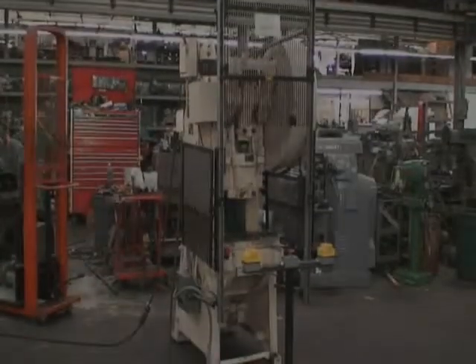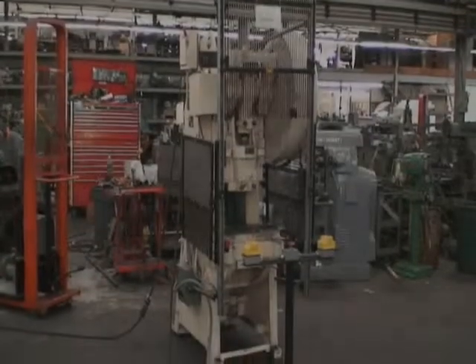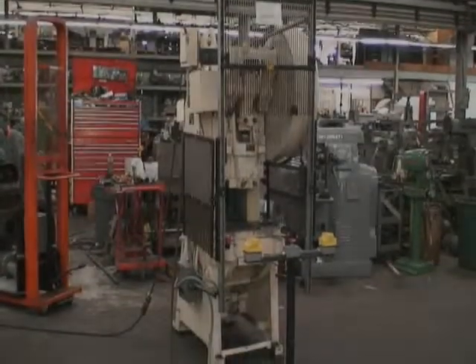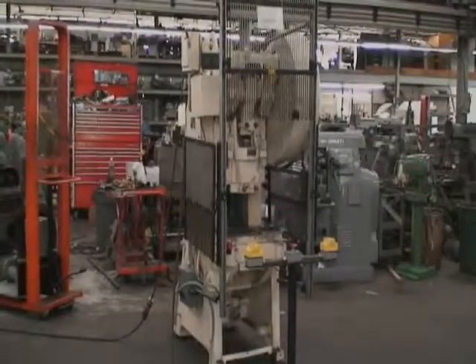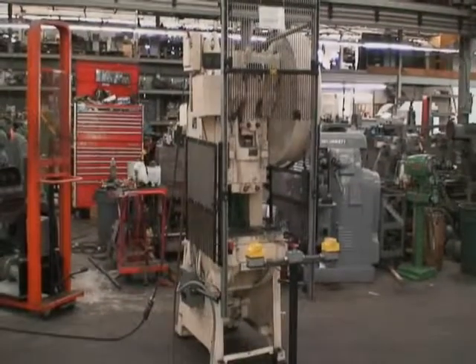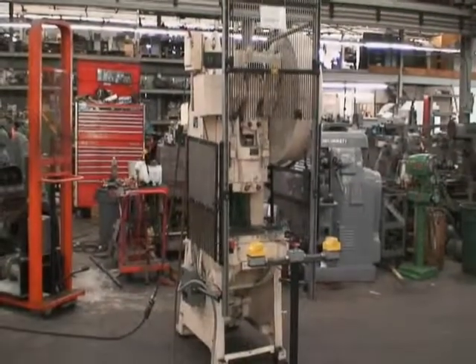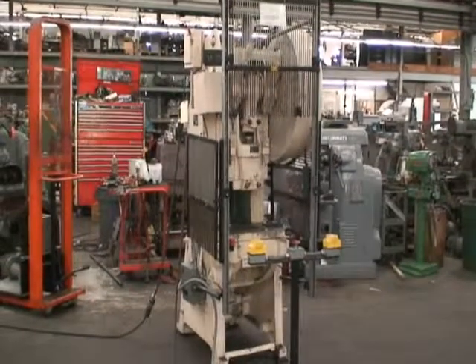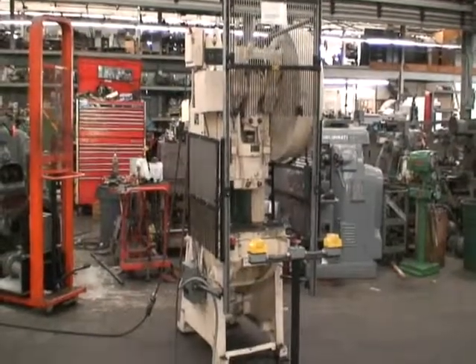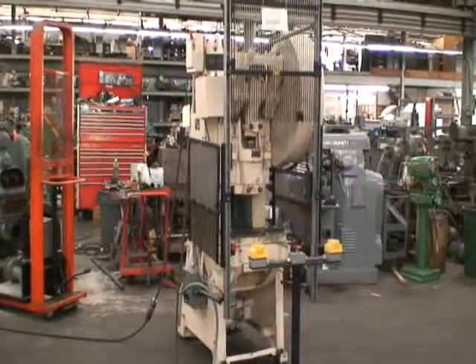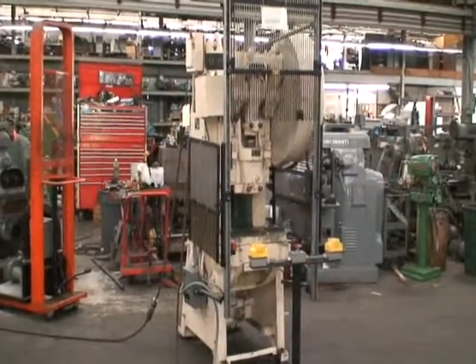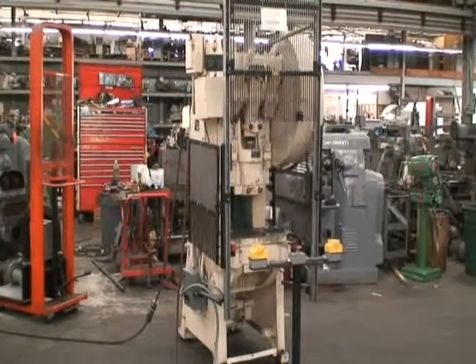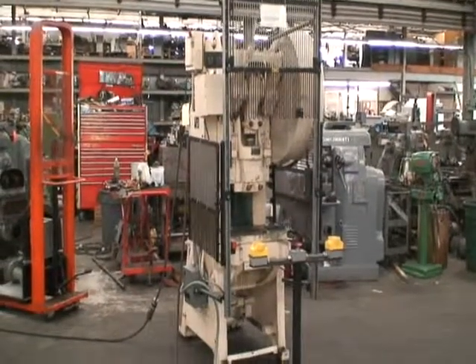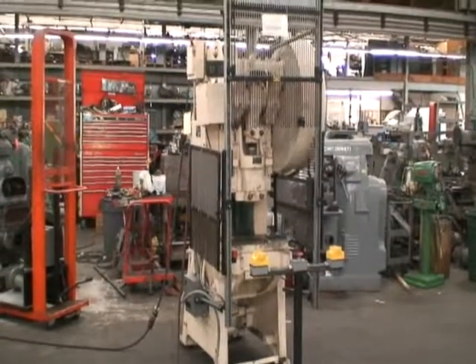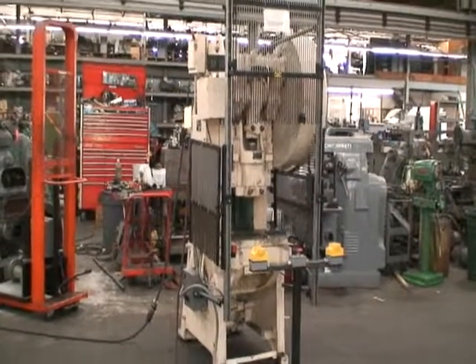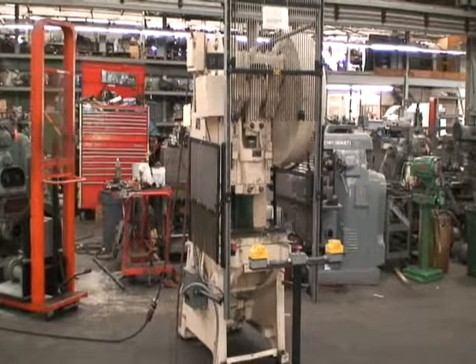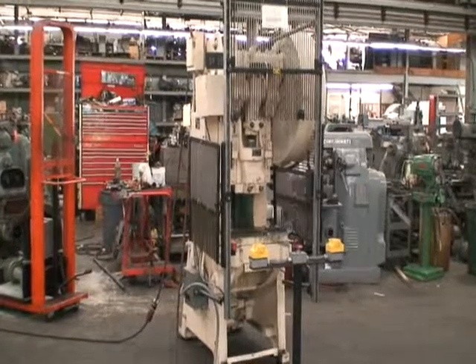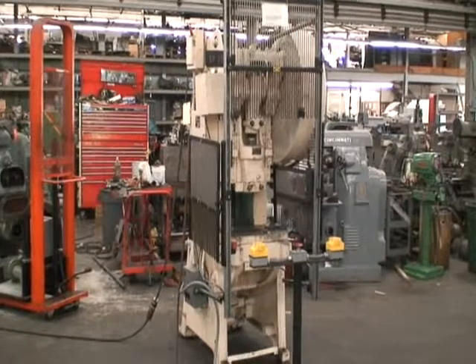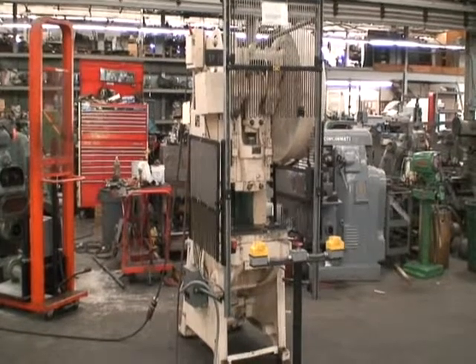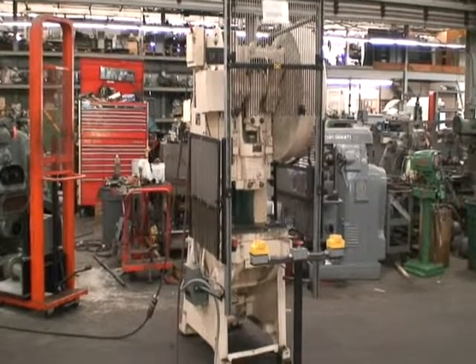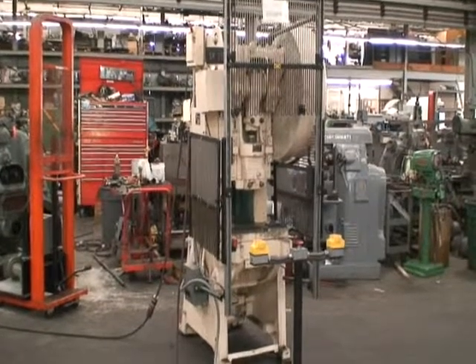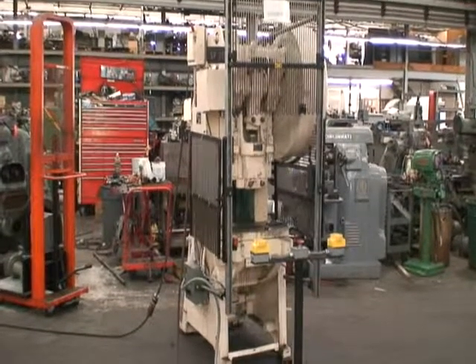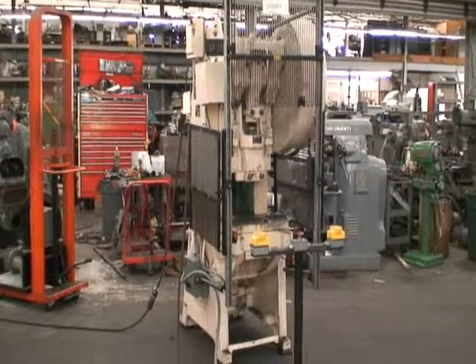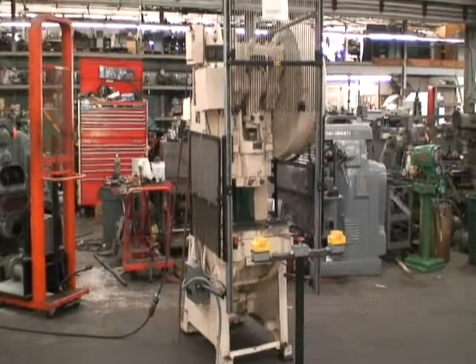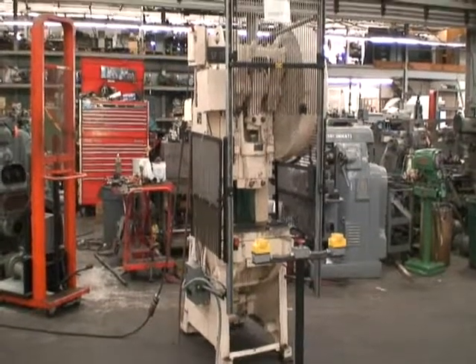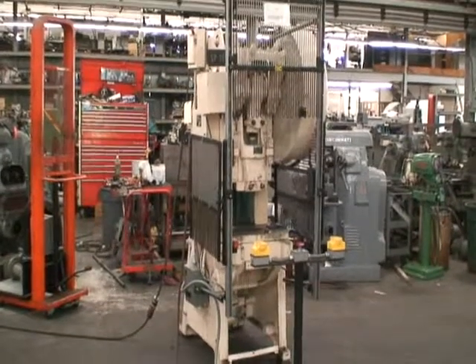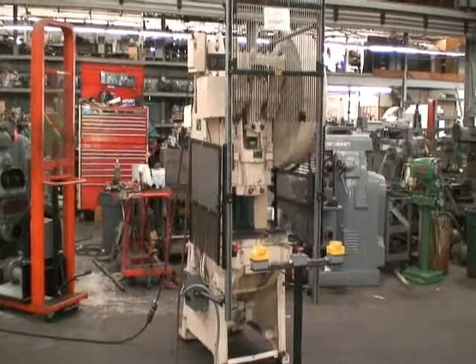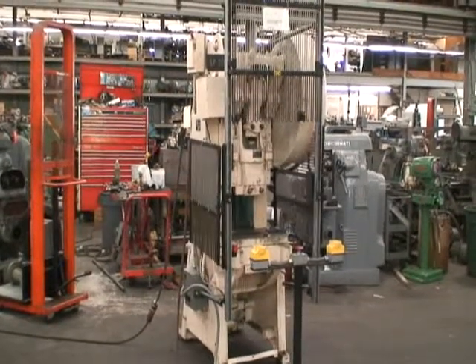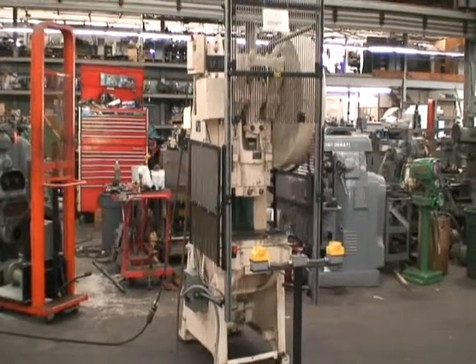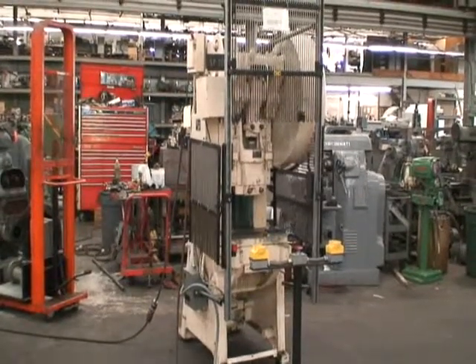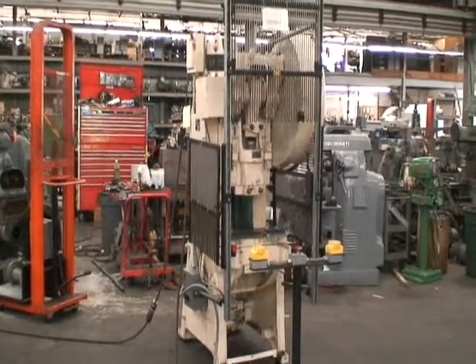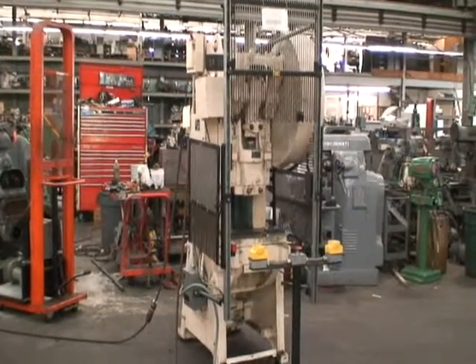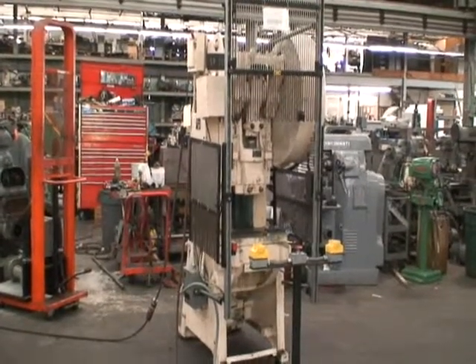Hello, welcome to Industrial Surplus. Today we're going to do a video demonstration of a Minster number four OVI press.